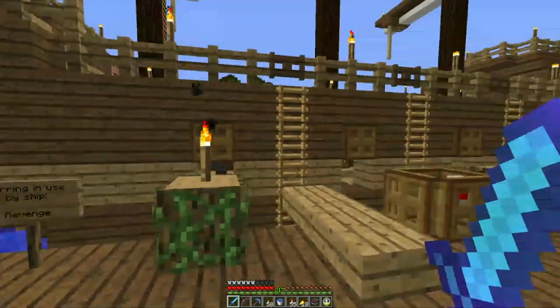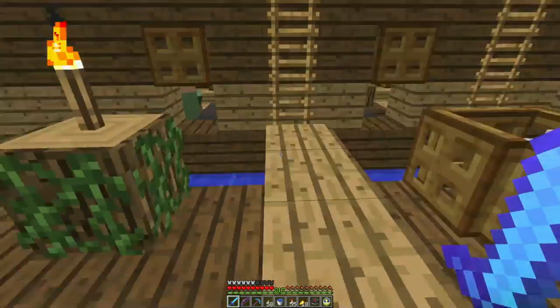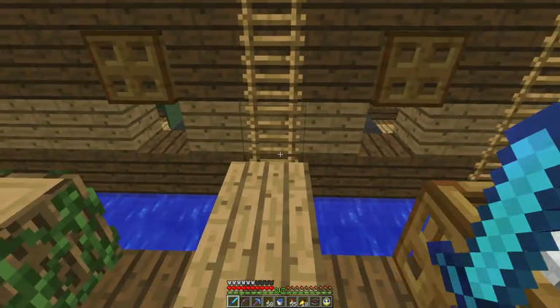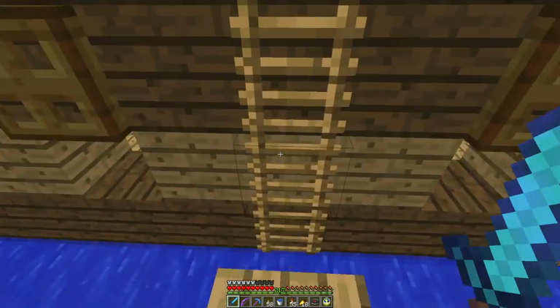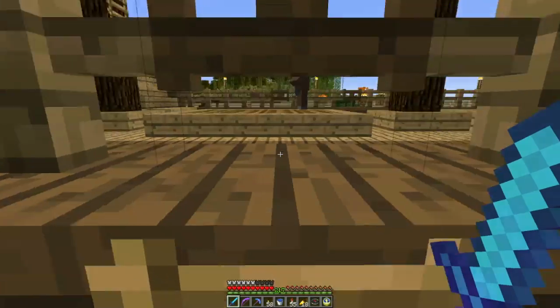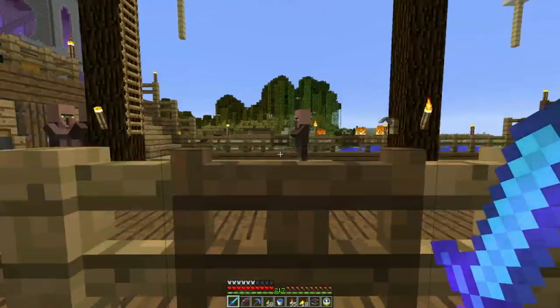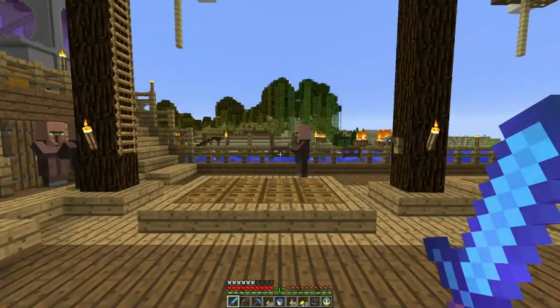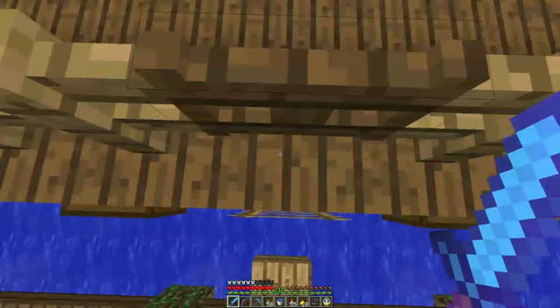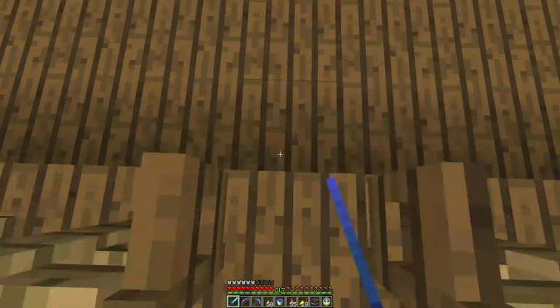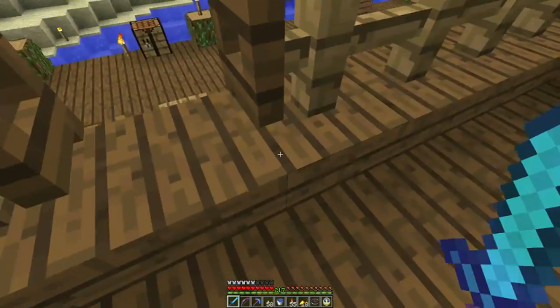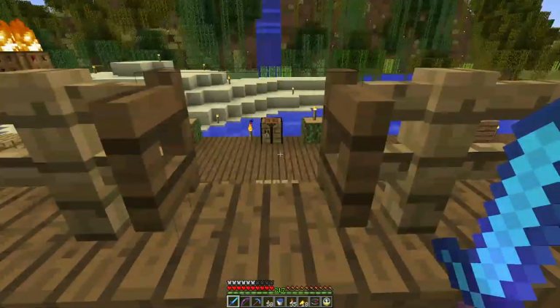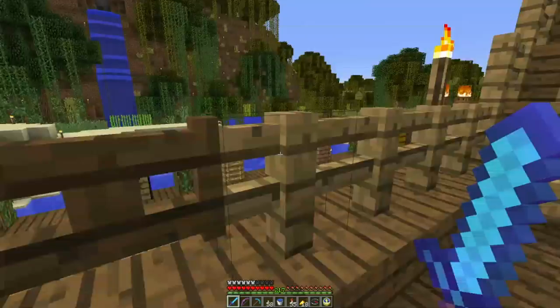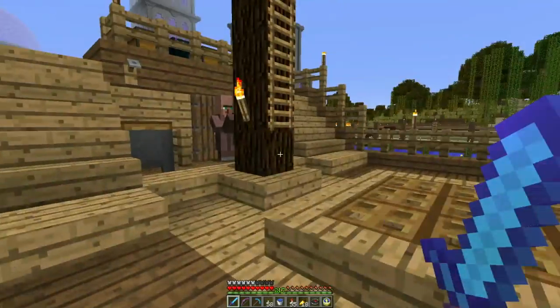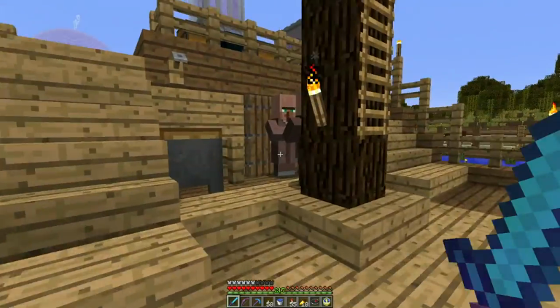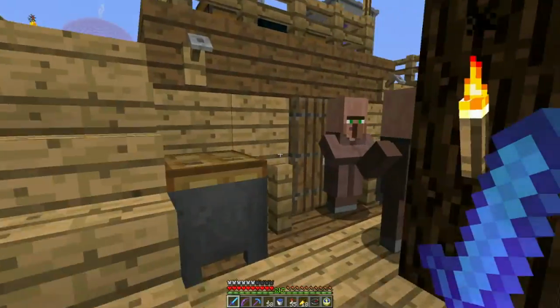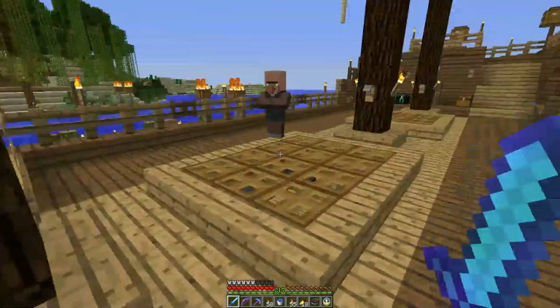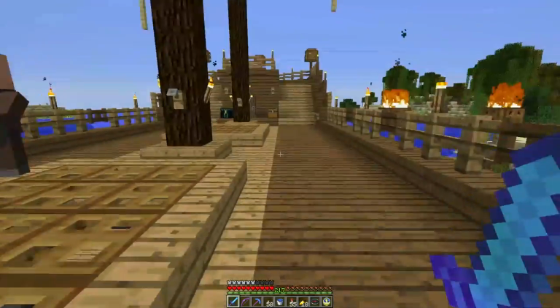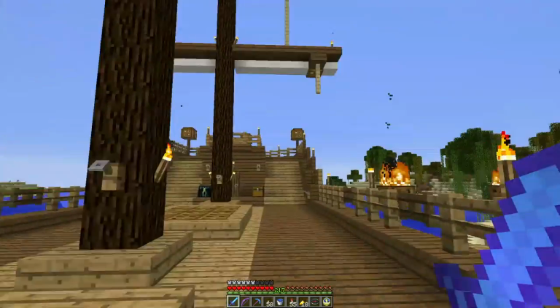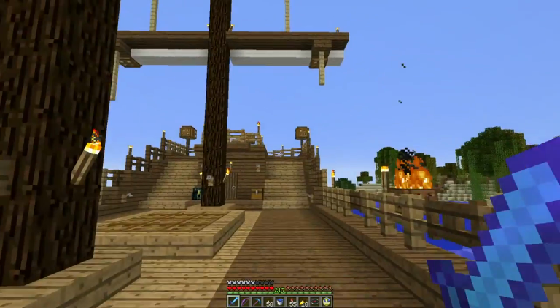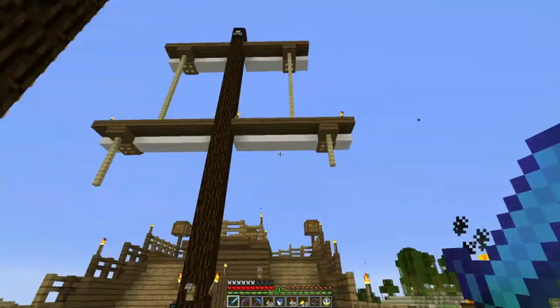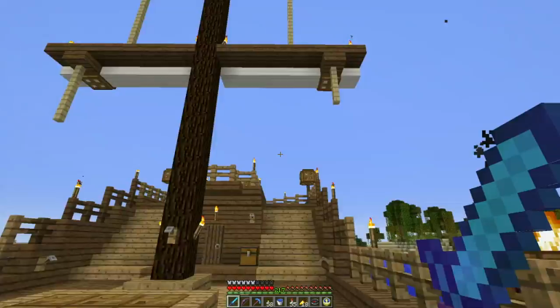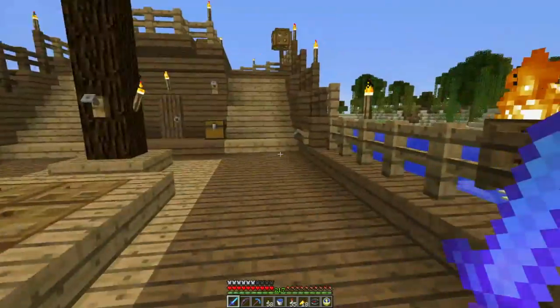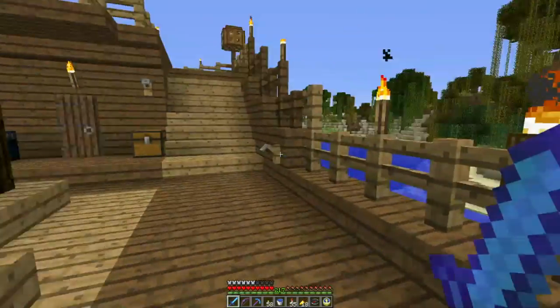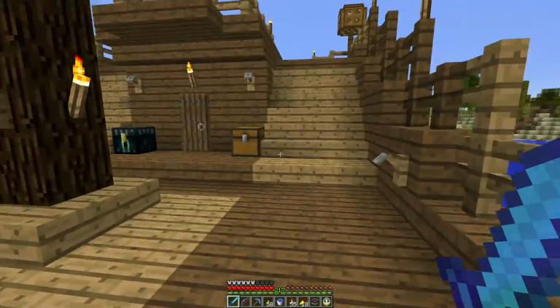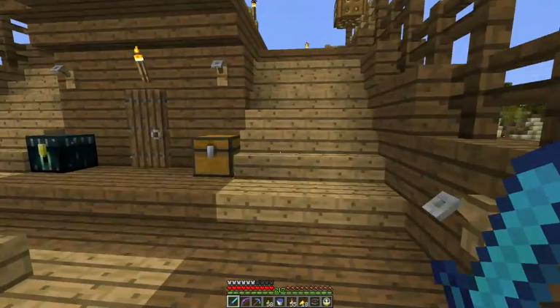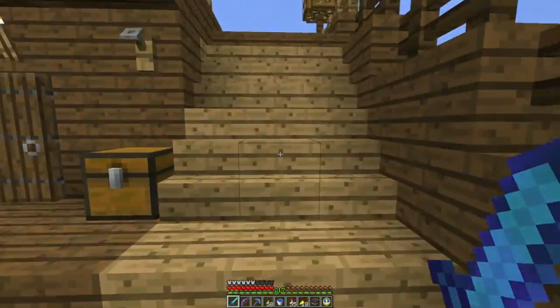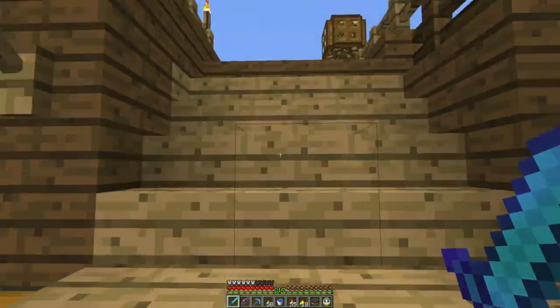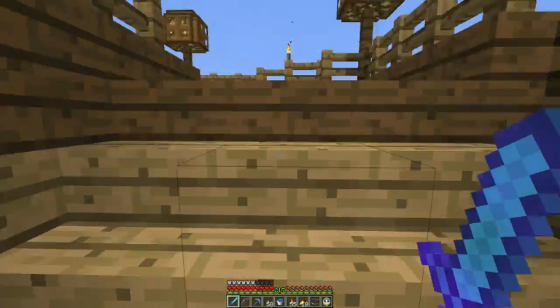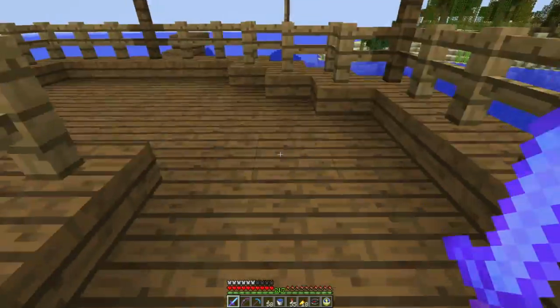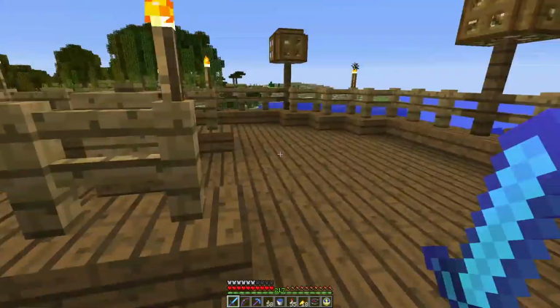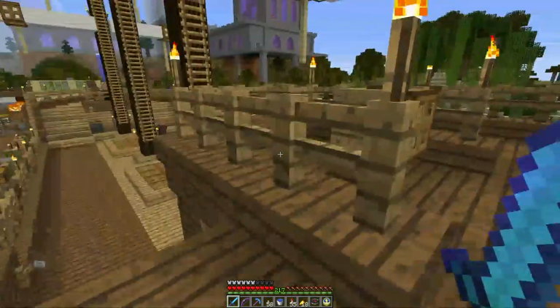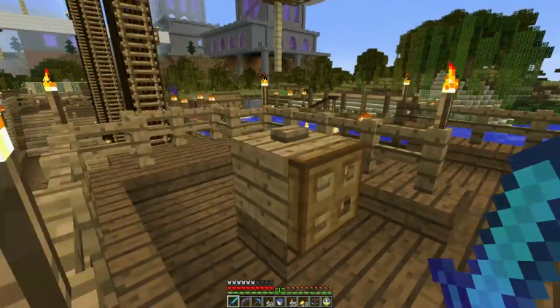I'm supposed to be building a boat — bunny boat rentals — which is going to become even more important with the aquatic update. So we'll work on that. And then VexFX built this big pirate ship, very impressive. He's got a little plank to get up on it, and we've got trapped villagers as crew.